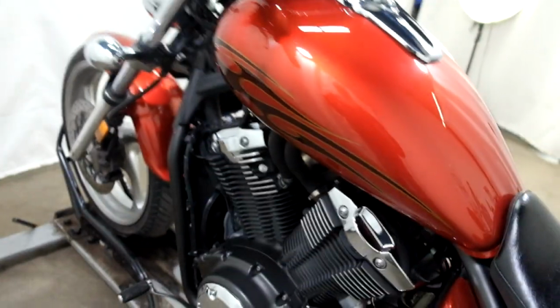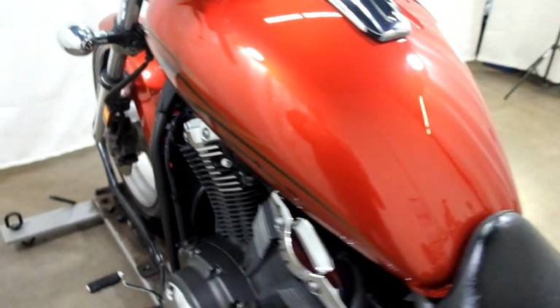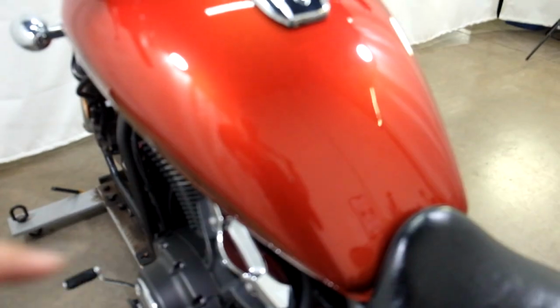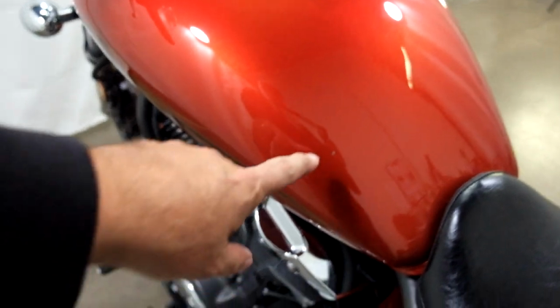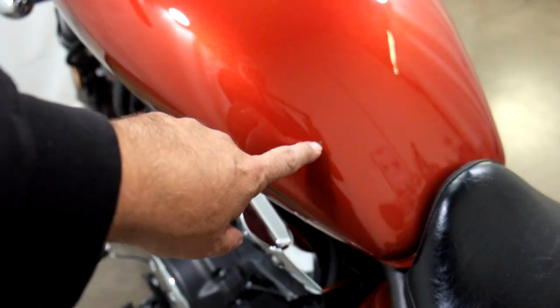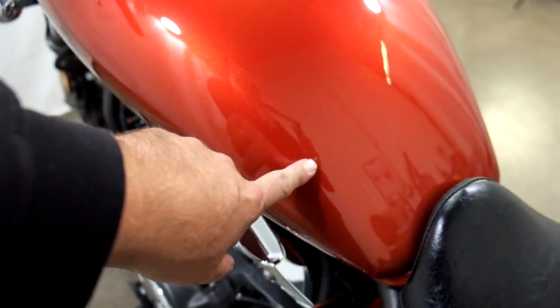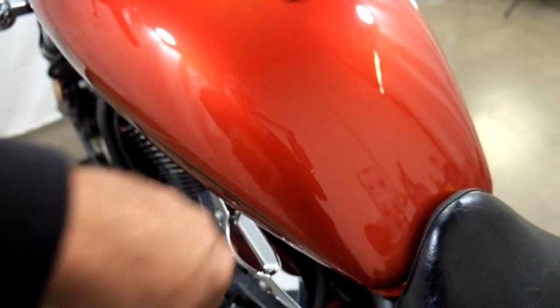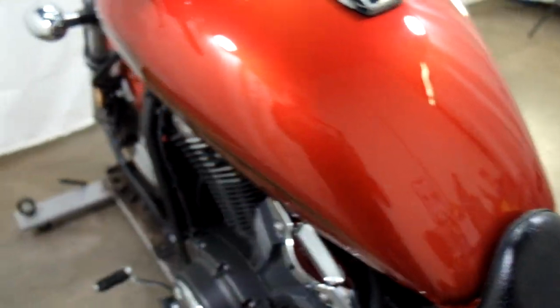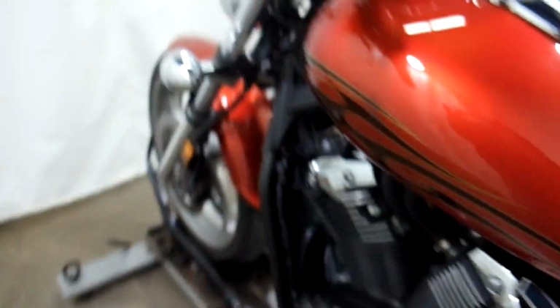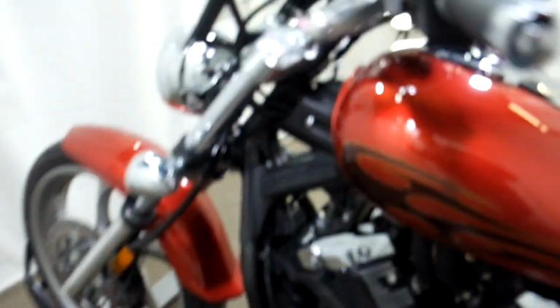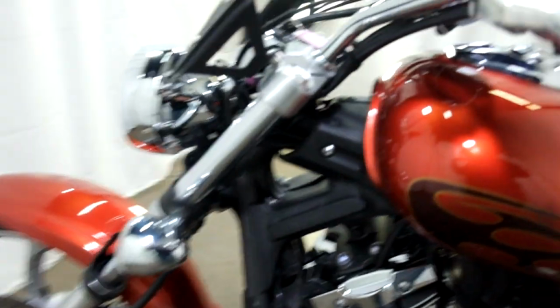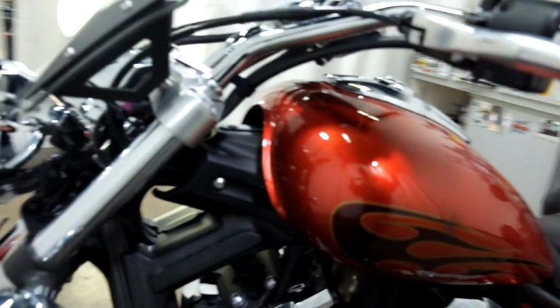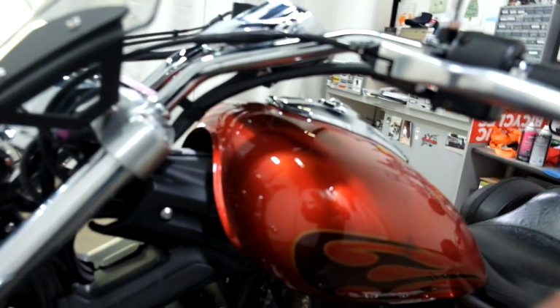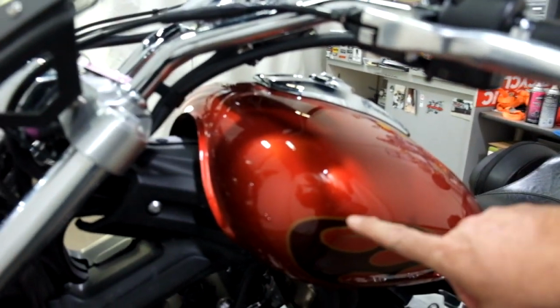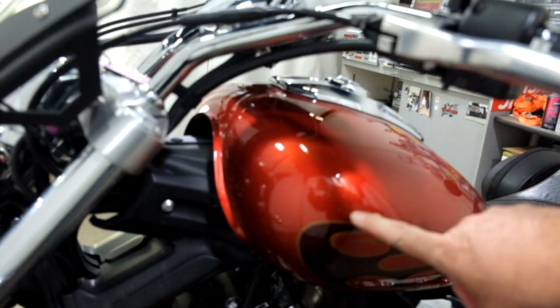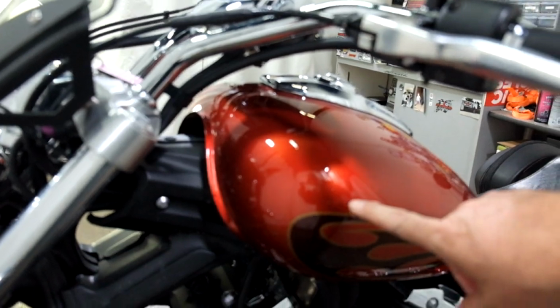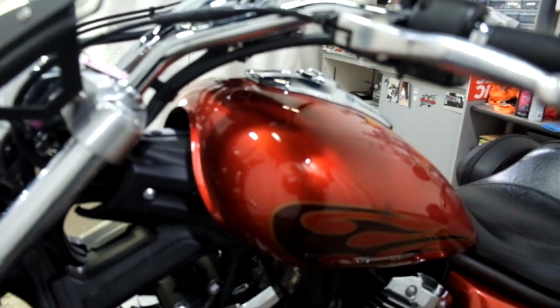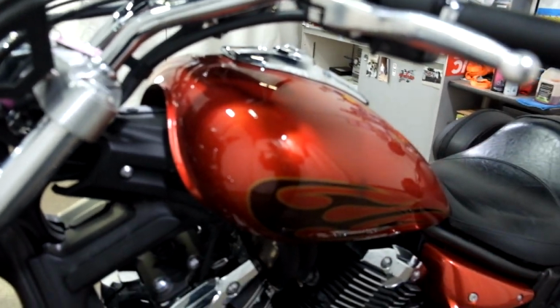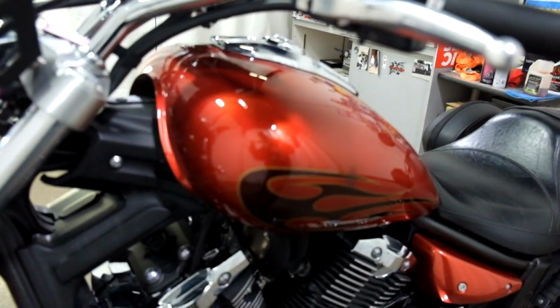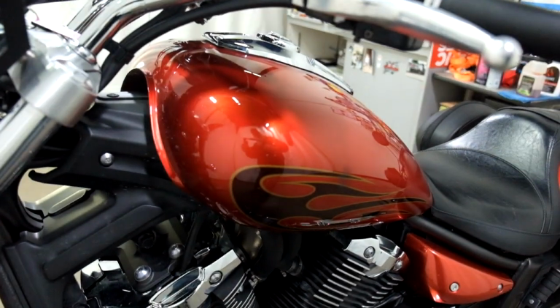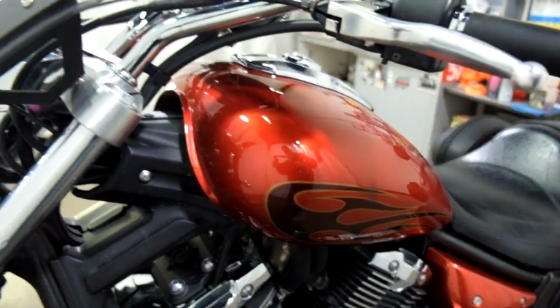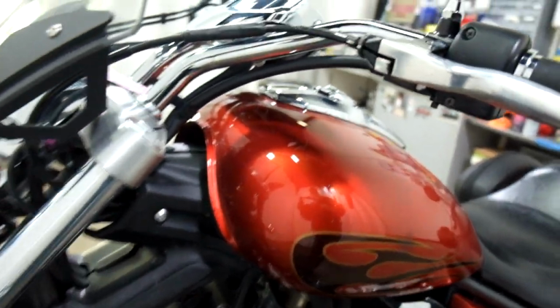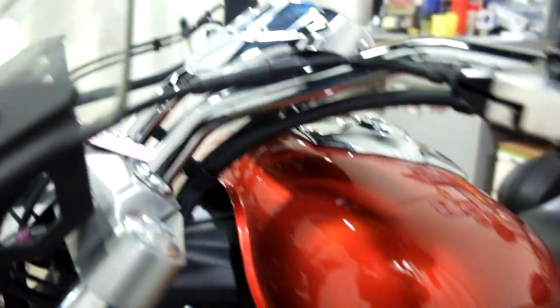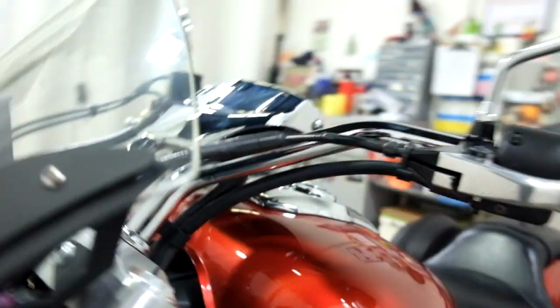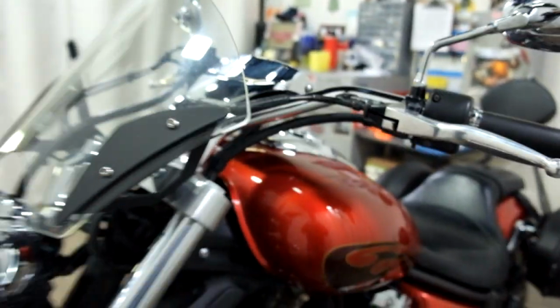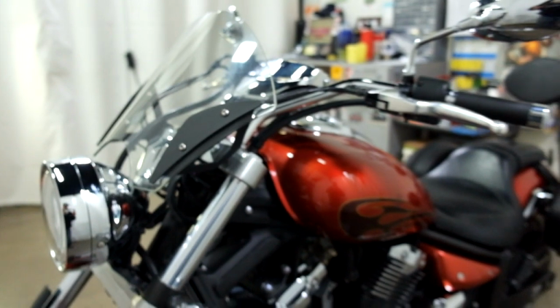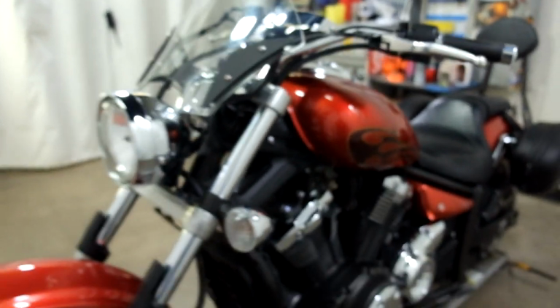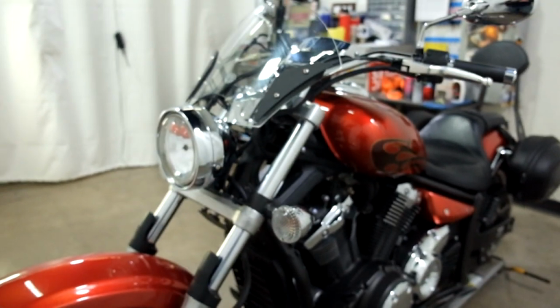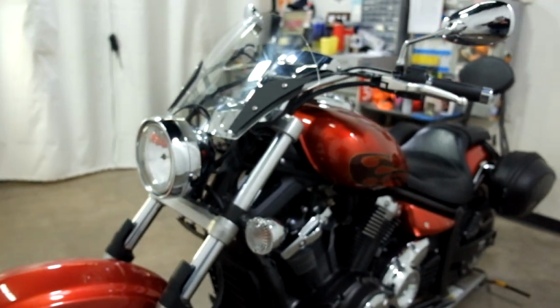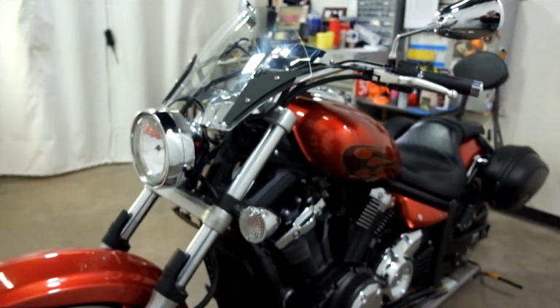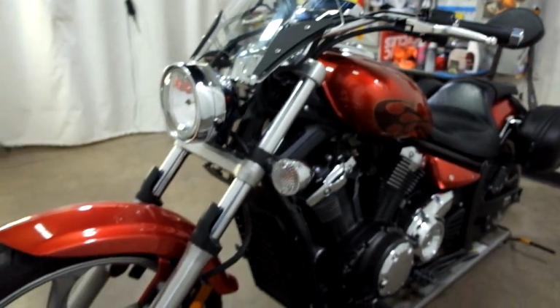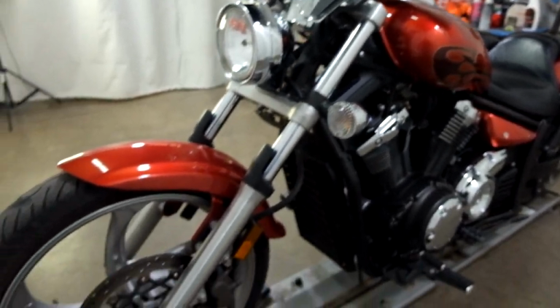I've also noticed a couple of rock chips in the tank — we've got one there, and a couple here. So very minor imperfections, but what we found, we want to let you know about.